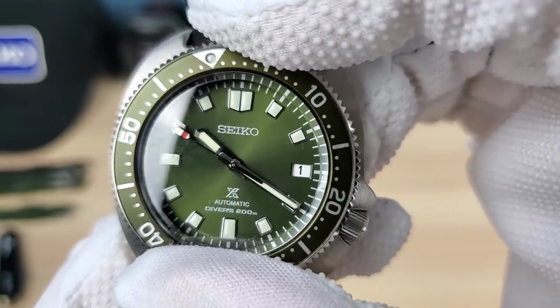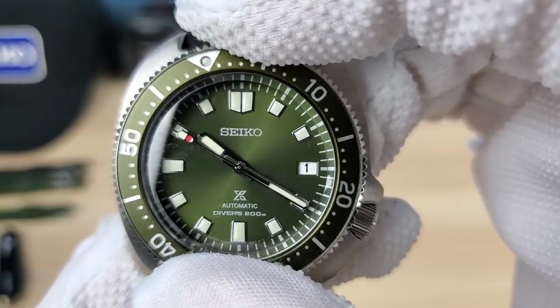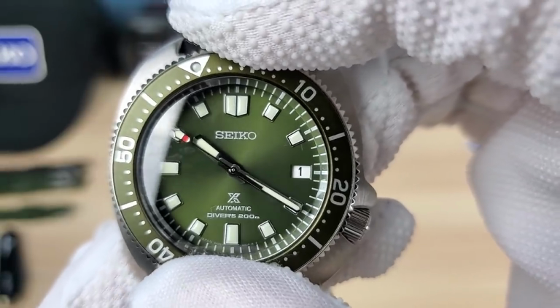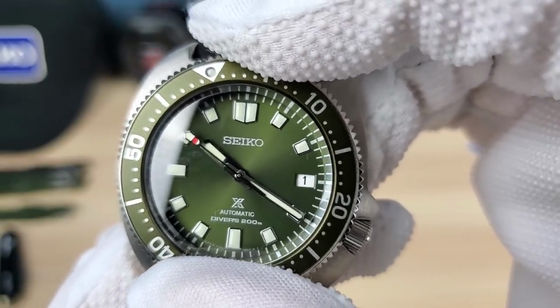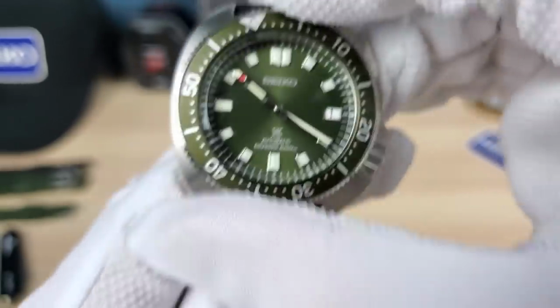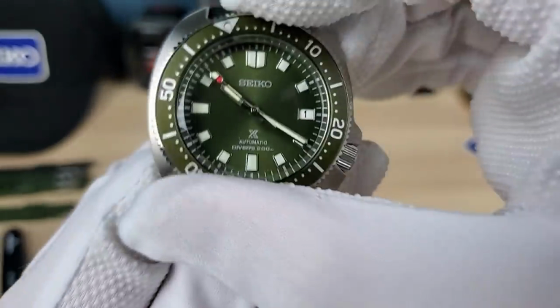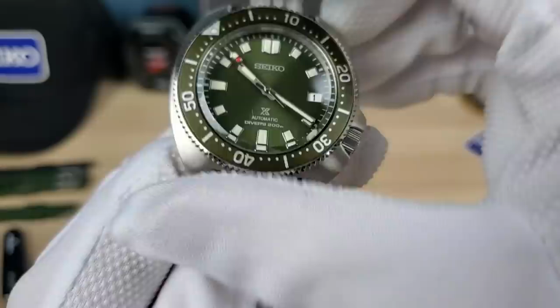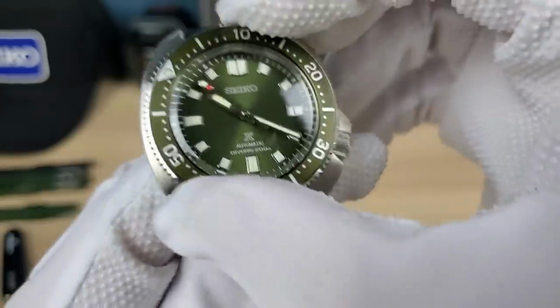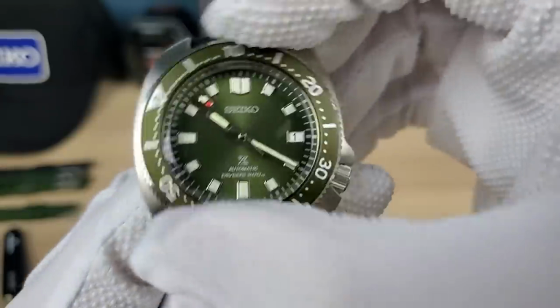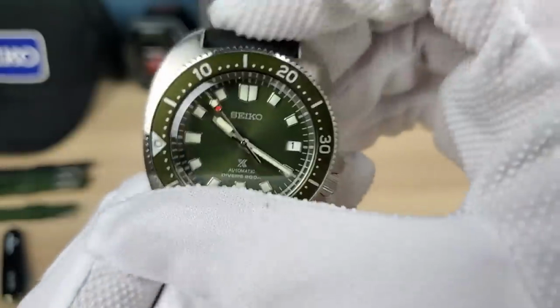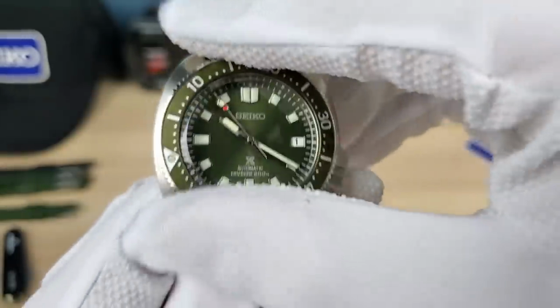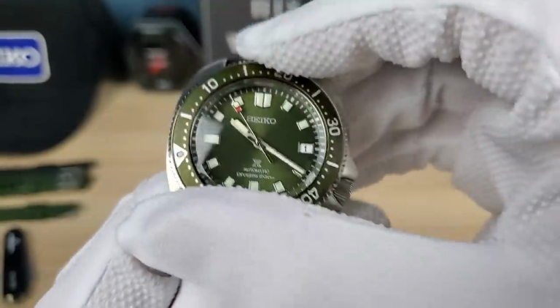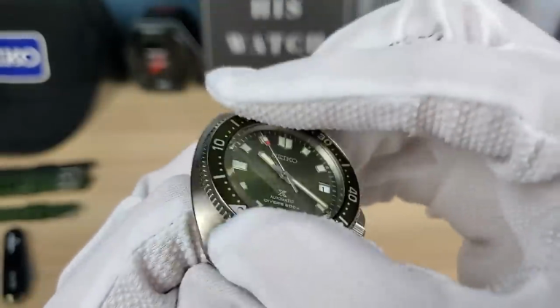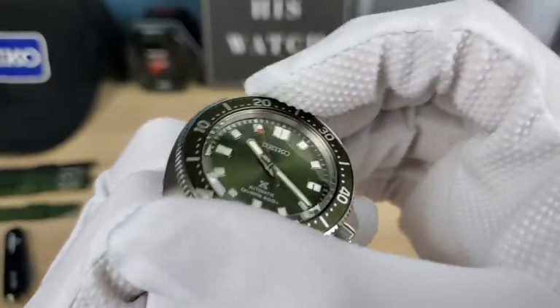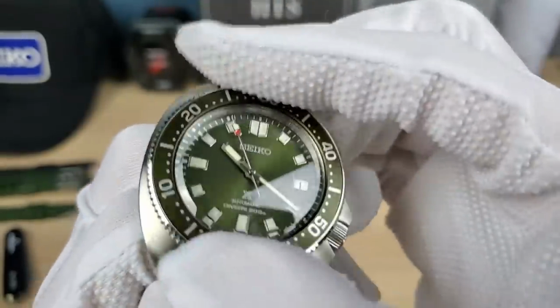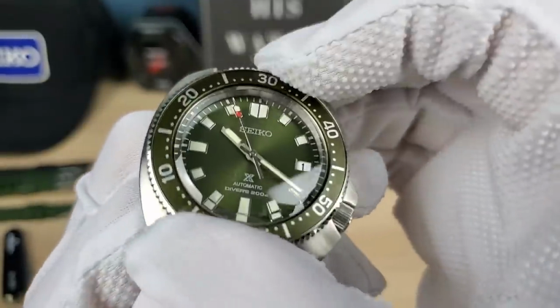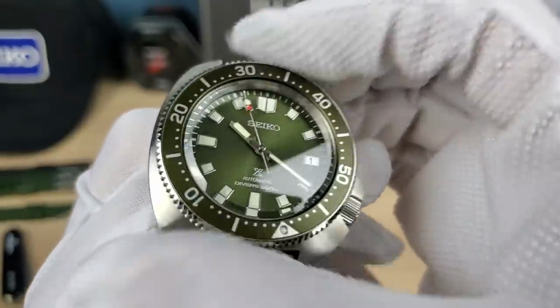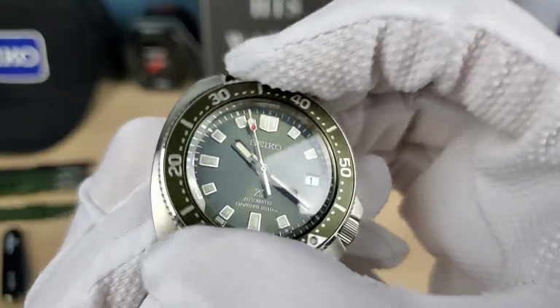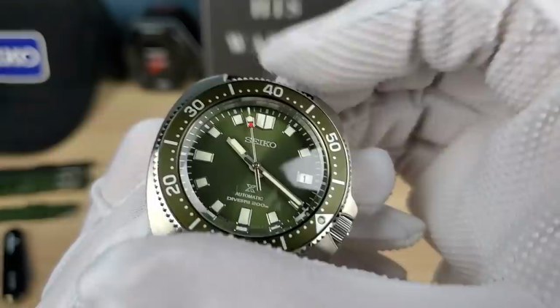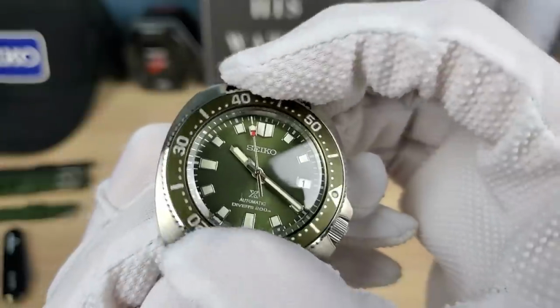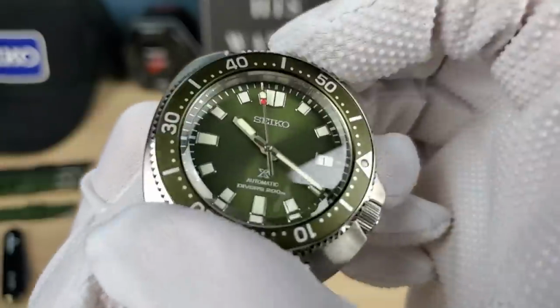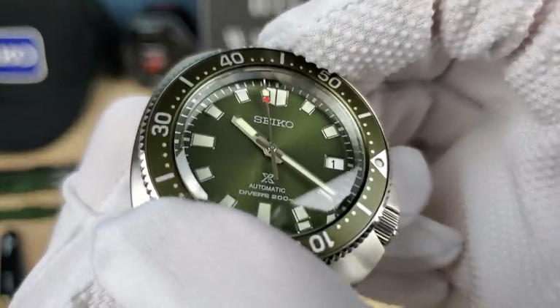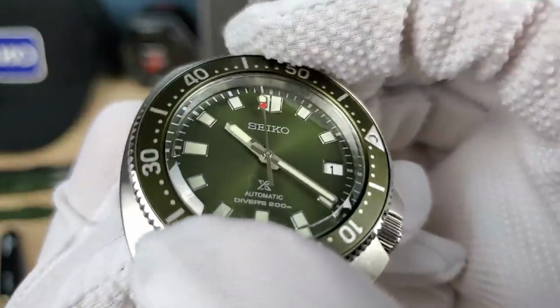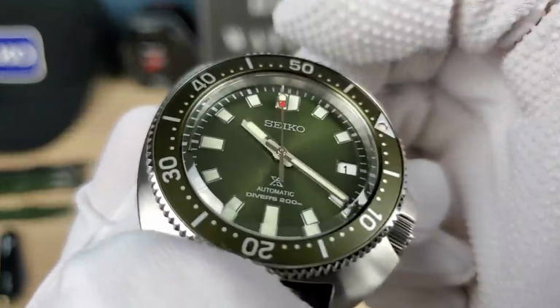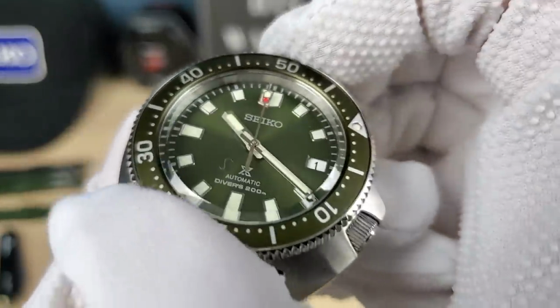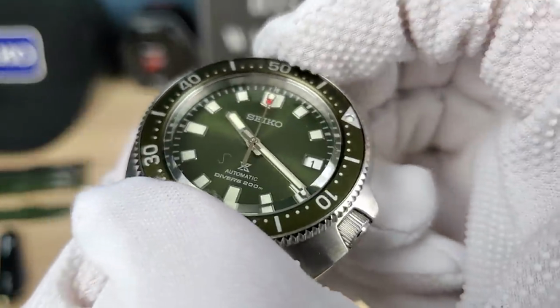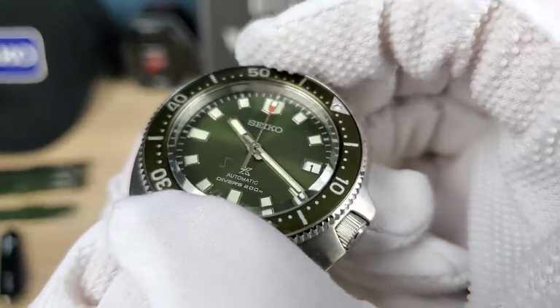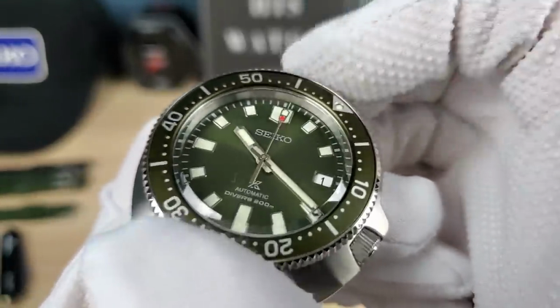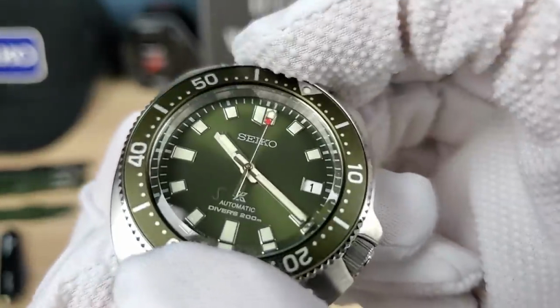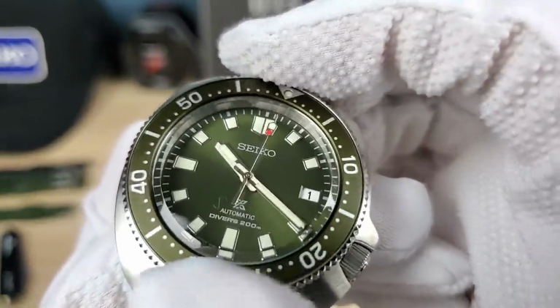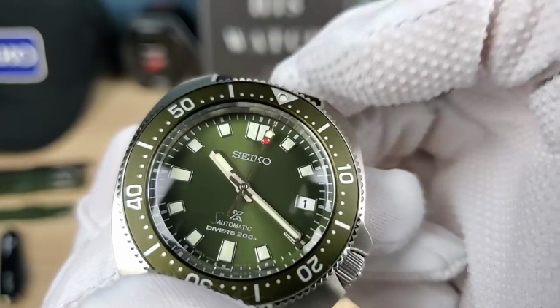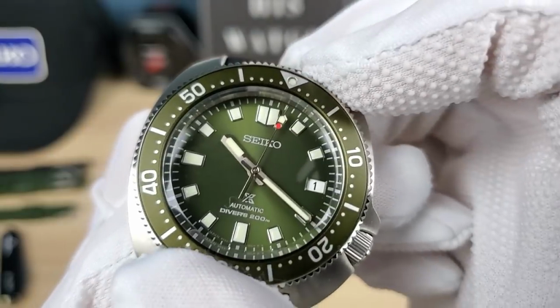Going one by one and going back — there's a little bit of back play, maybe half a millimeter. But it's ultra solid. Now, the rehaut — there's no chapter ring, it's printed on the dial.